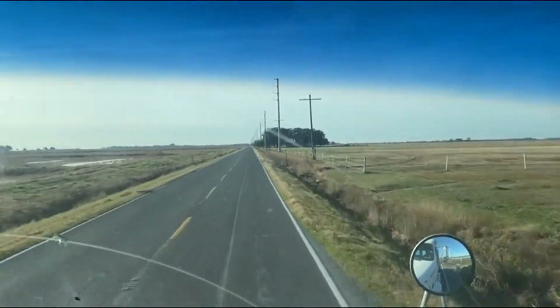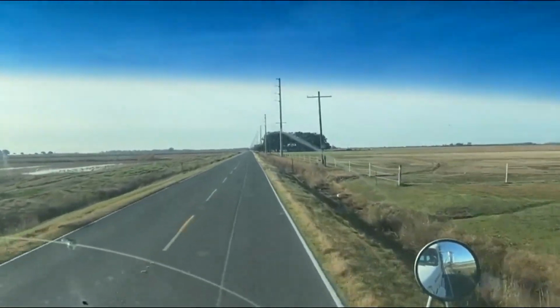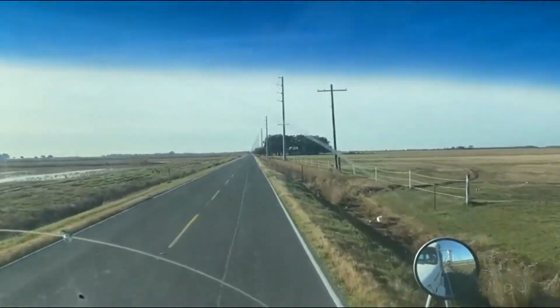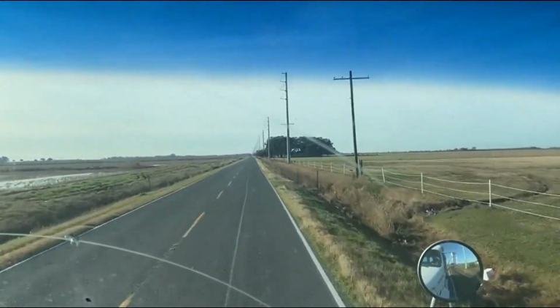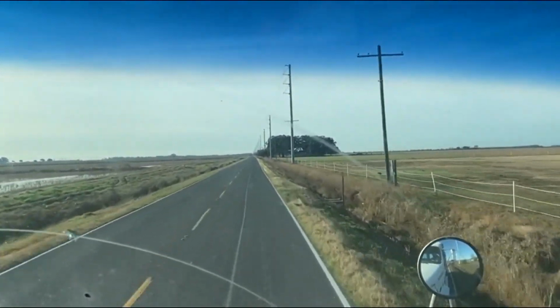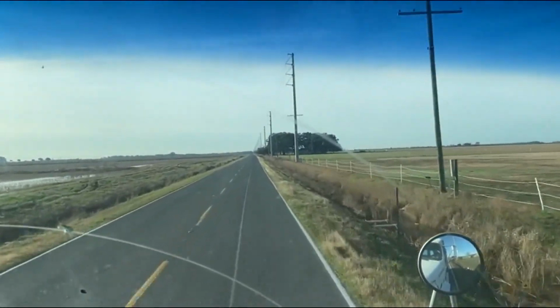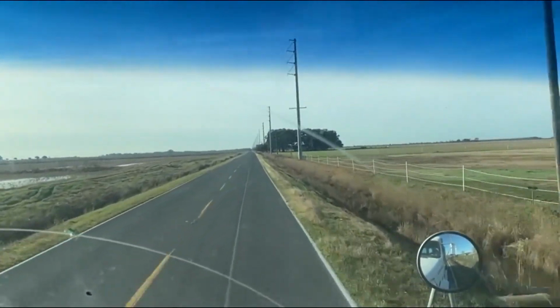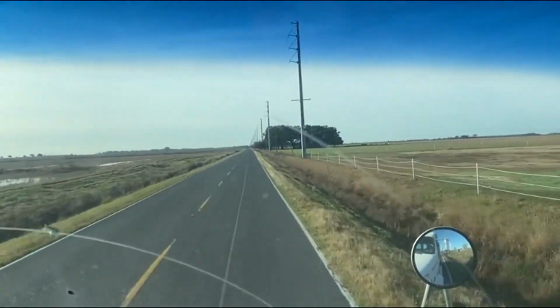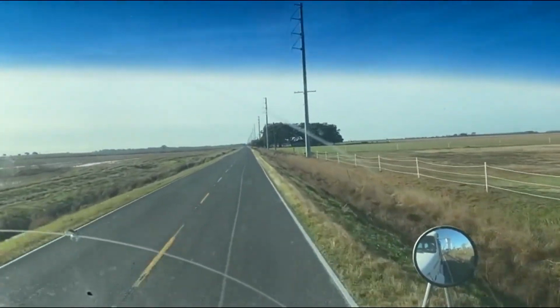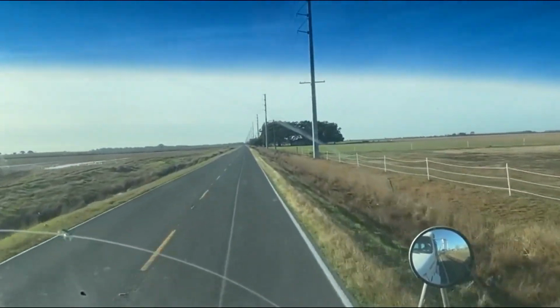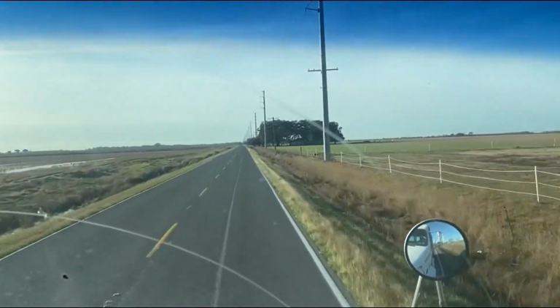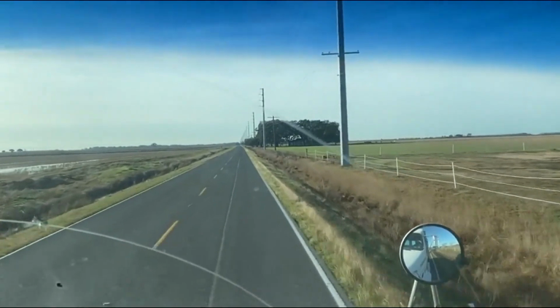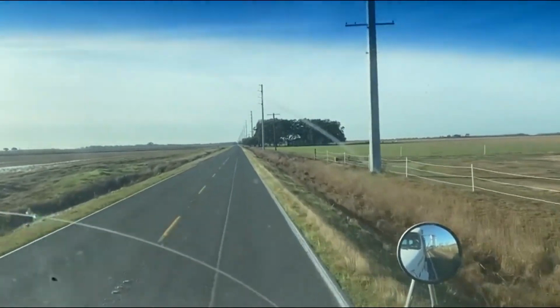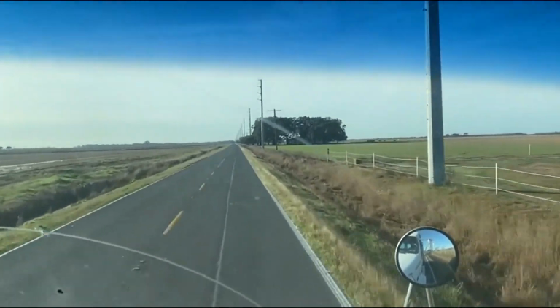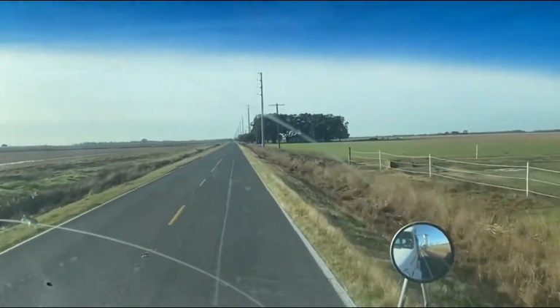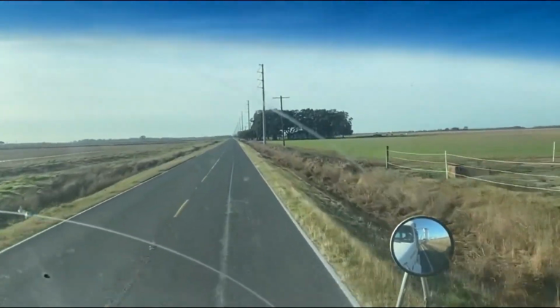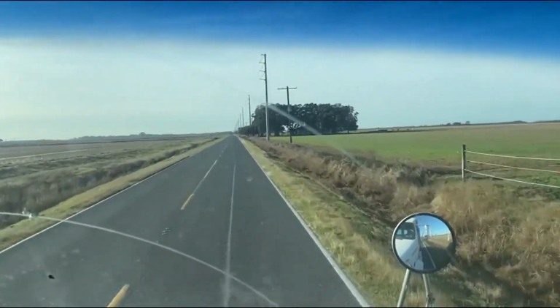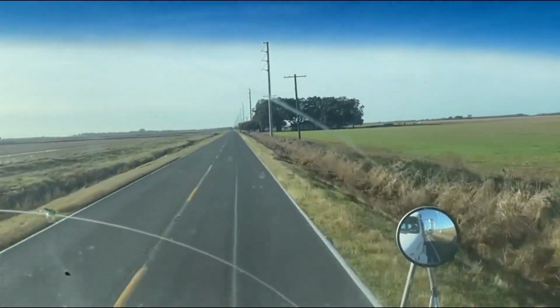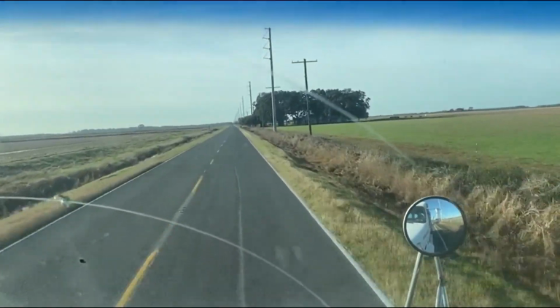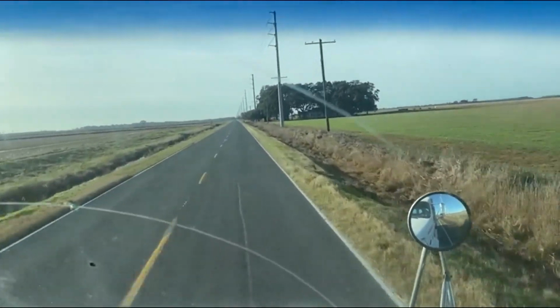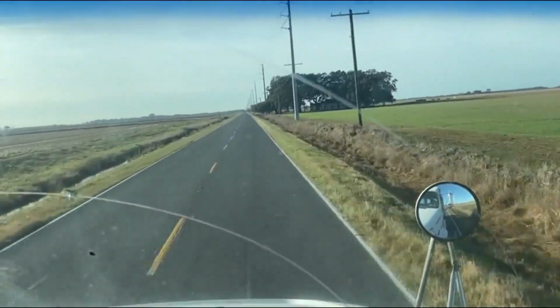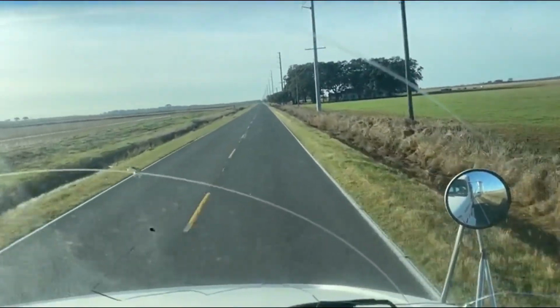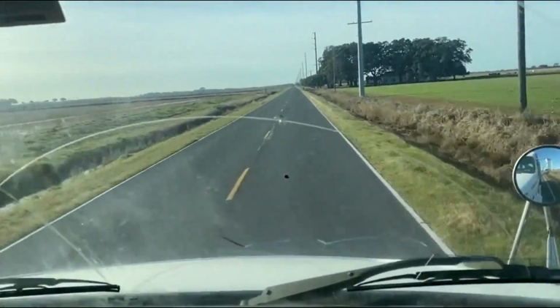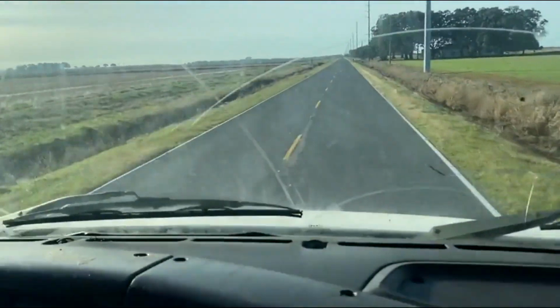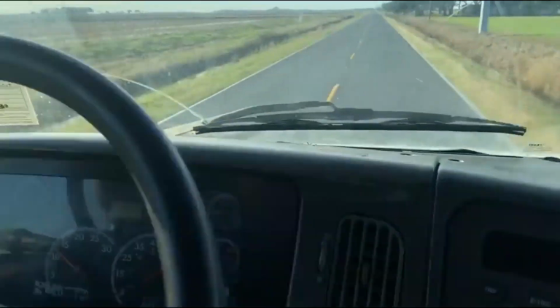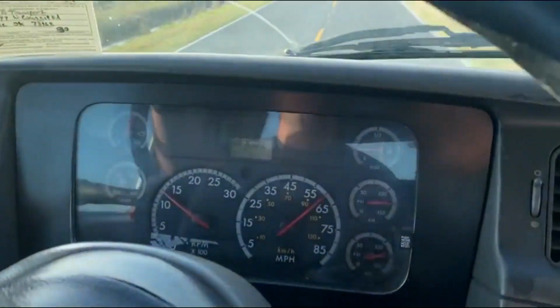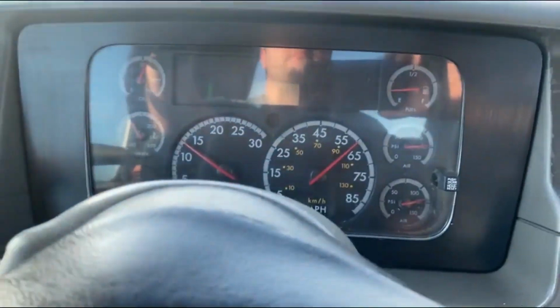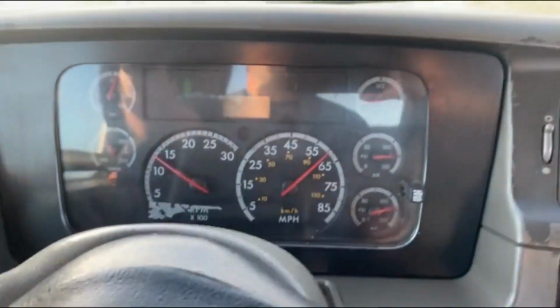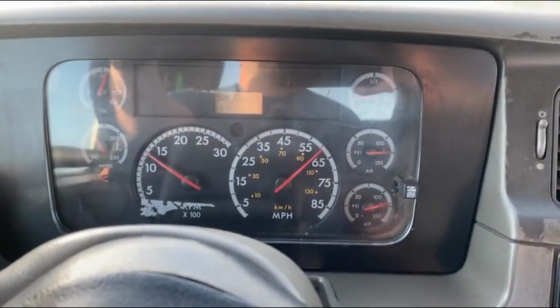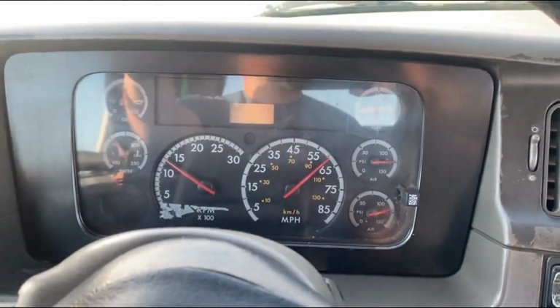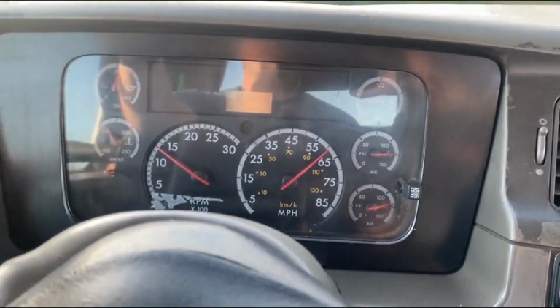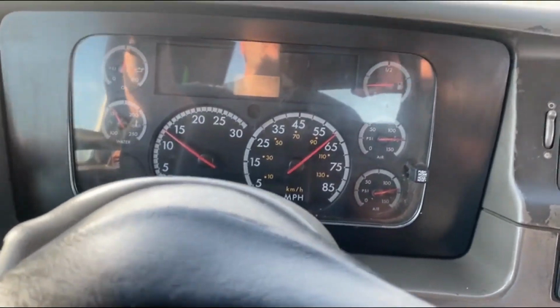Now you're going down the road — this 2005 Sterling big truck, got 12,000 pound front, 220,000 pound rears, maybe 52,000 pound capacity, got a 10-speed transmission, sitting there about 60 miles an hour, just kind of cruising down the road.